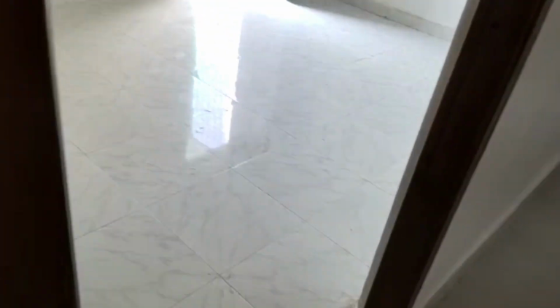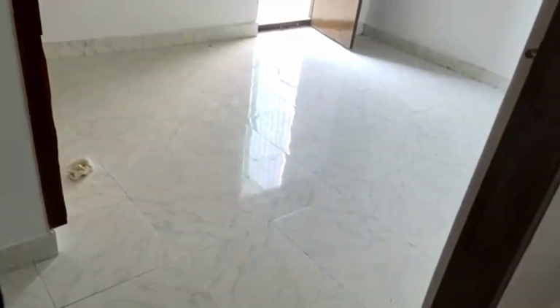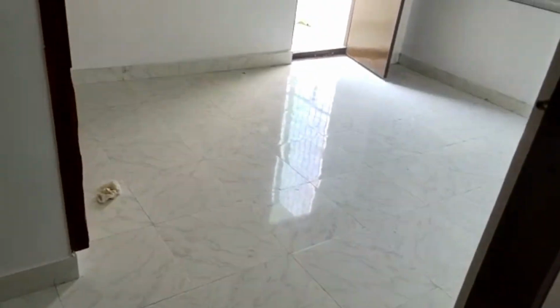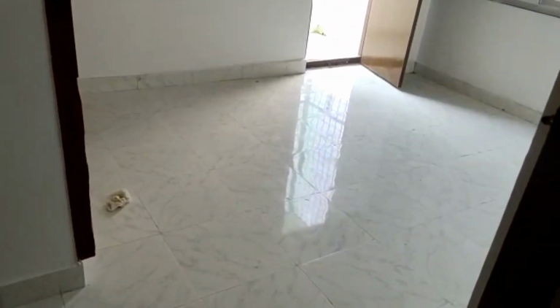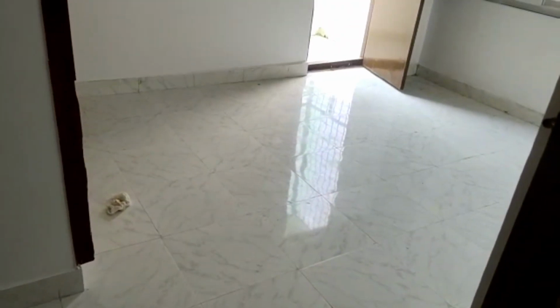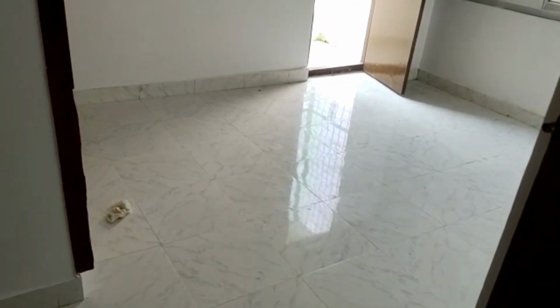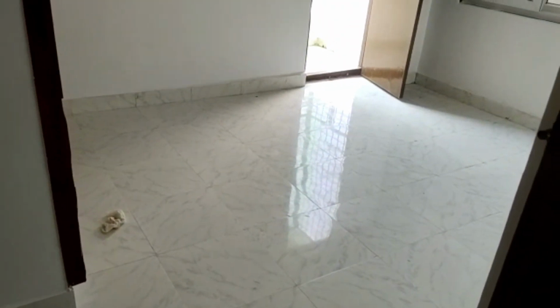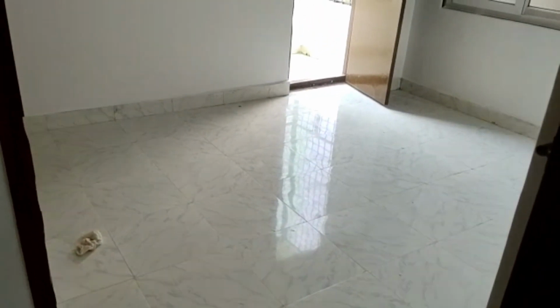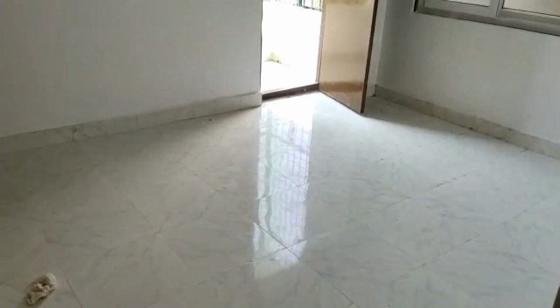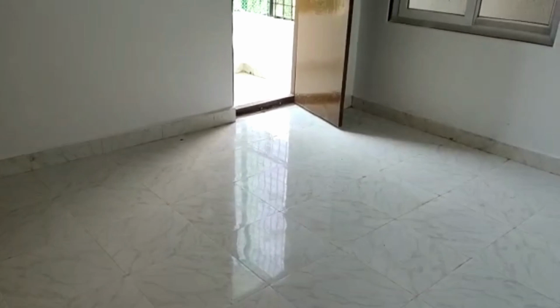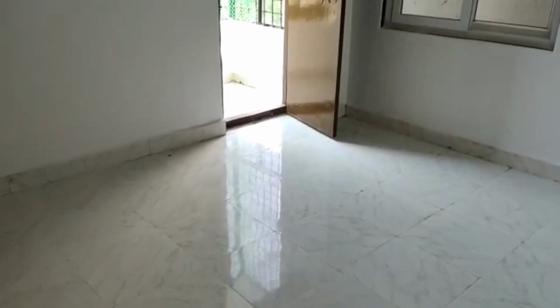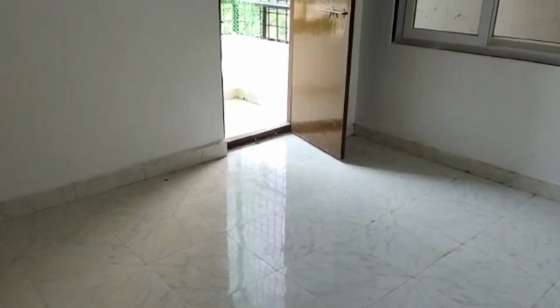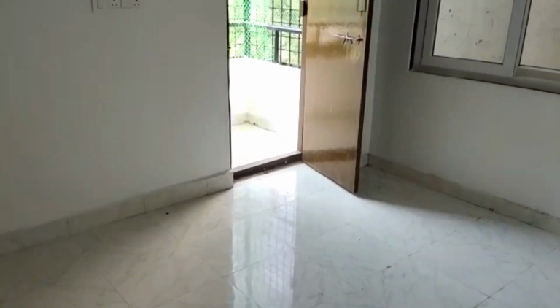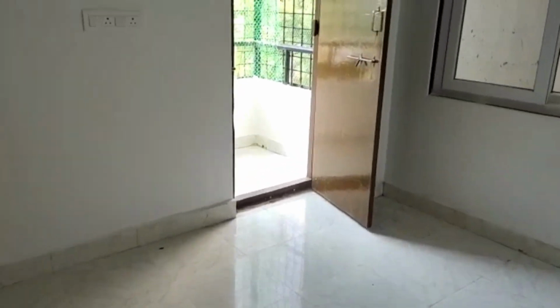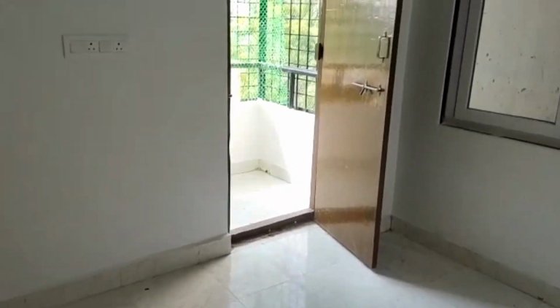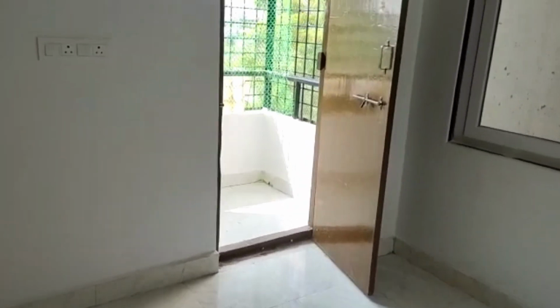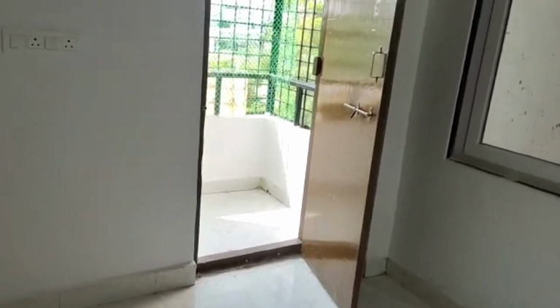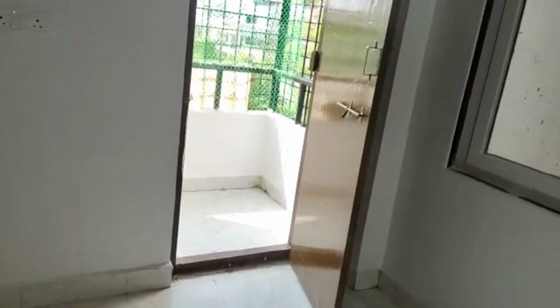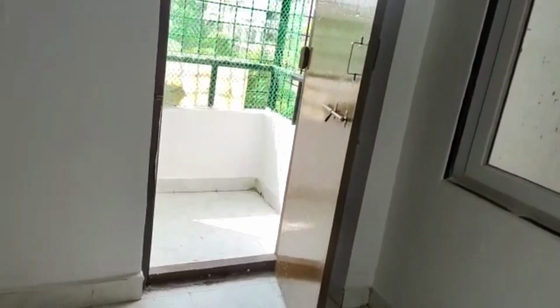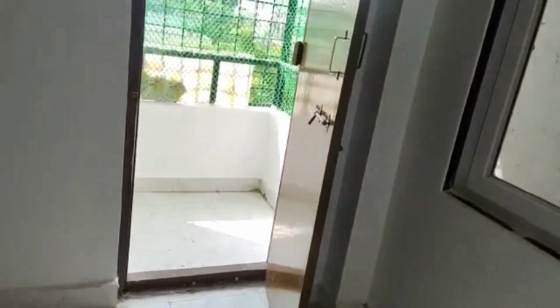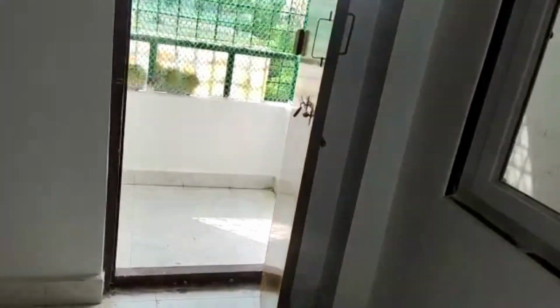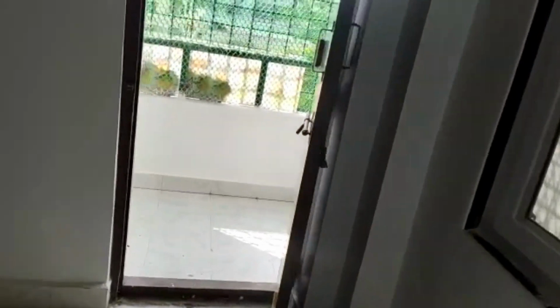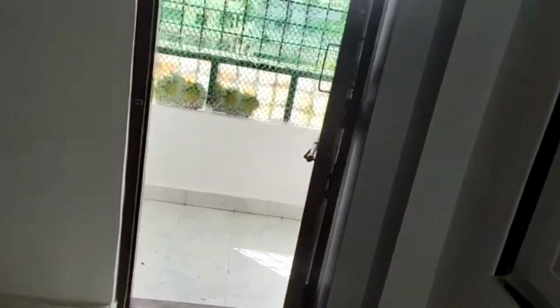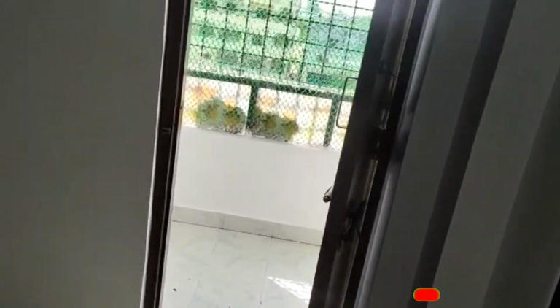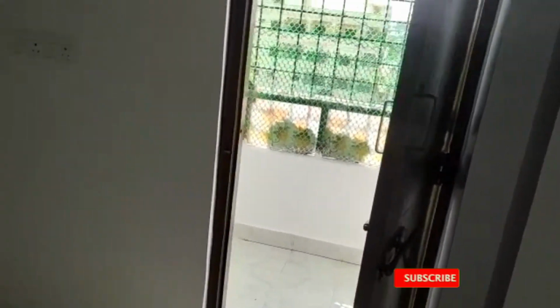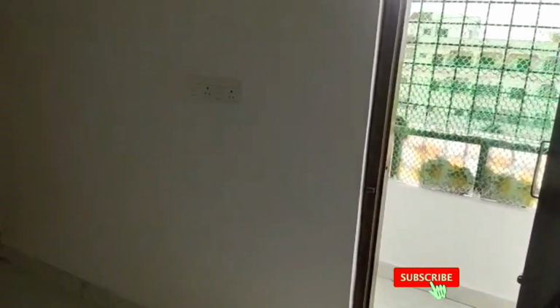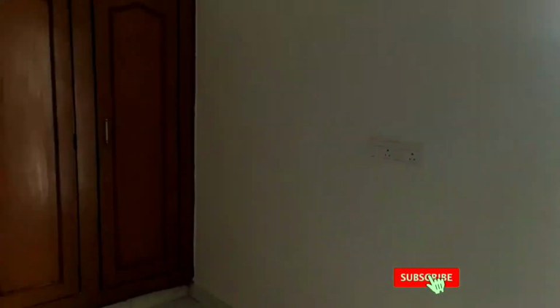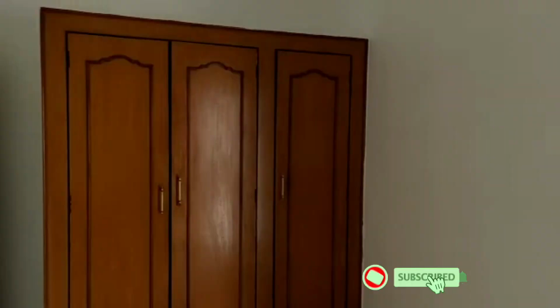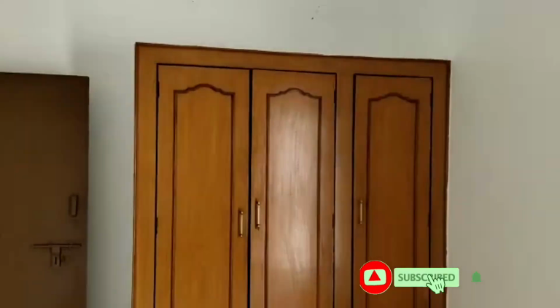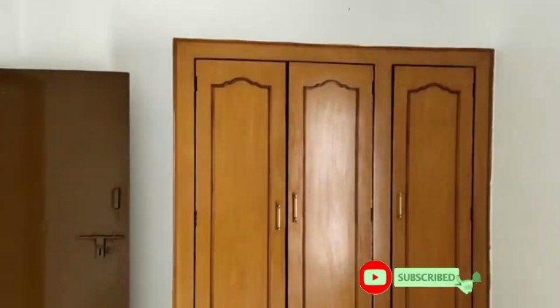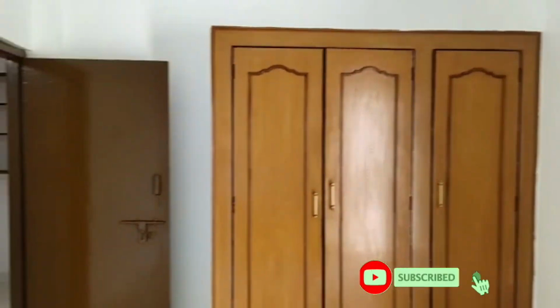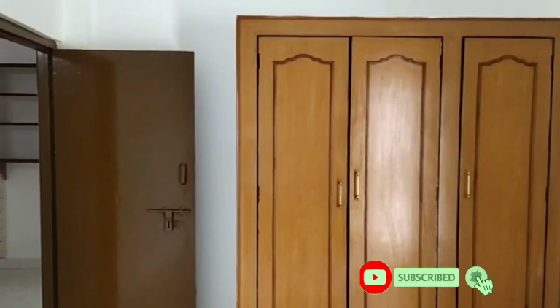This is the second bedroom. There is a balcony in the second bedroom. Here is a small bedroom.